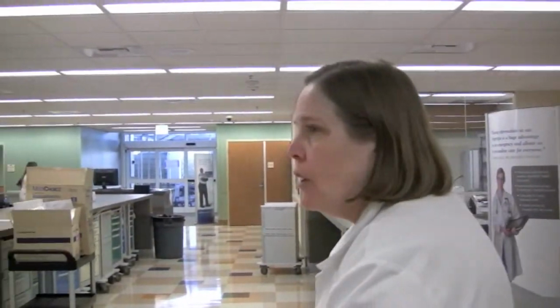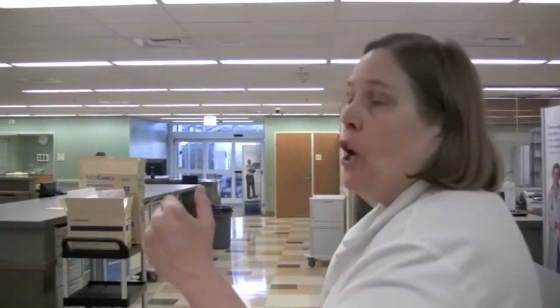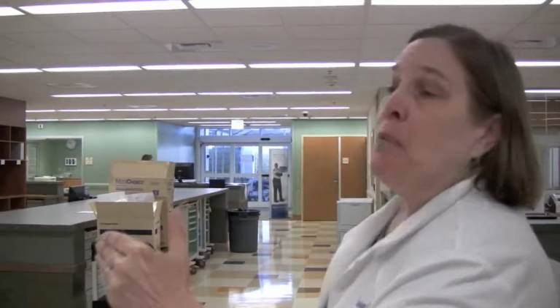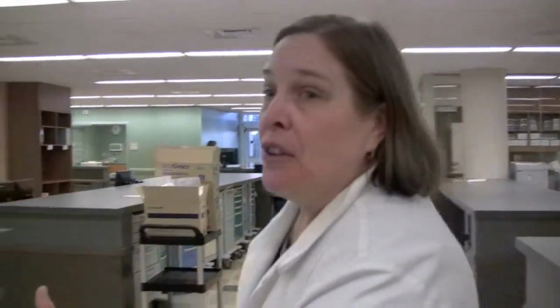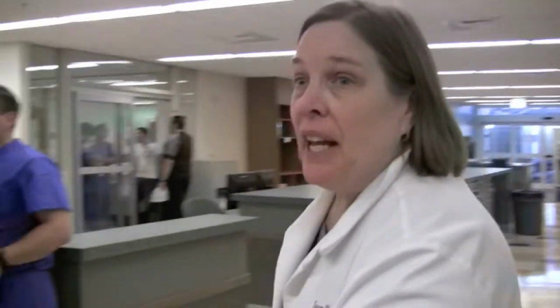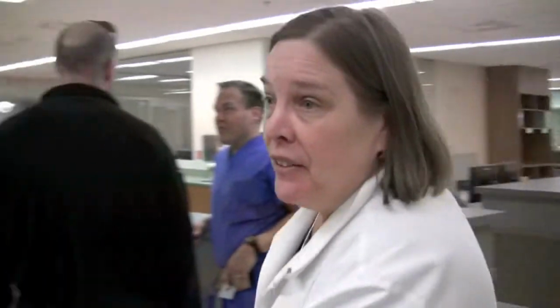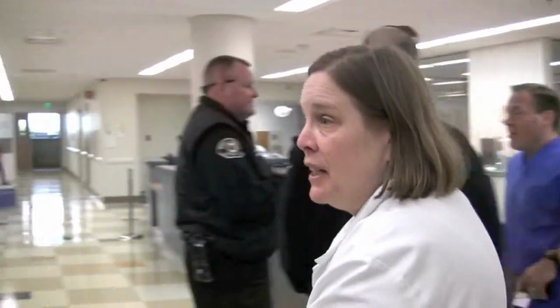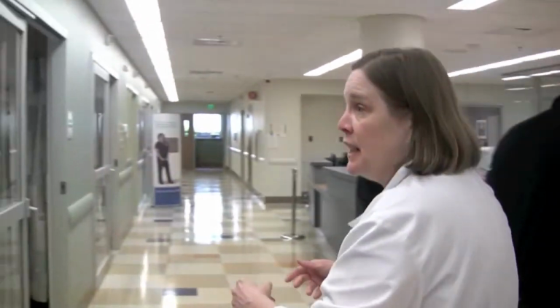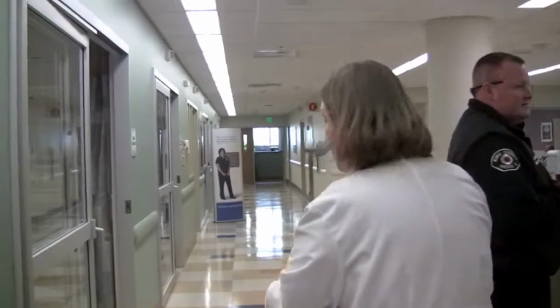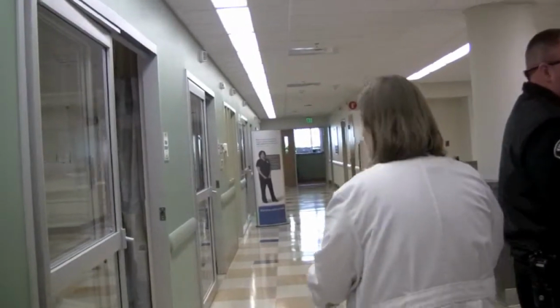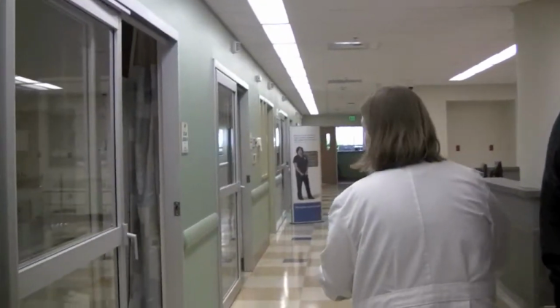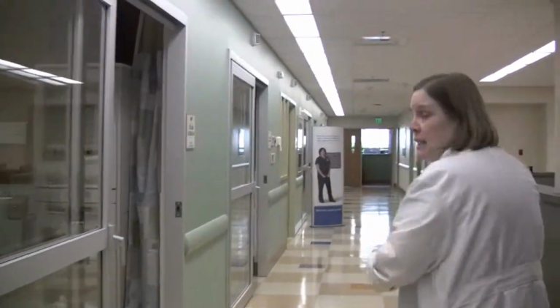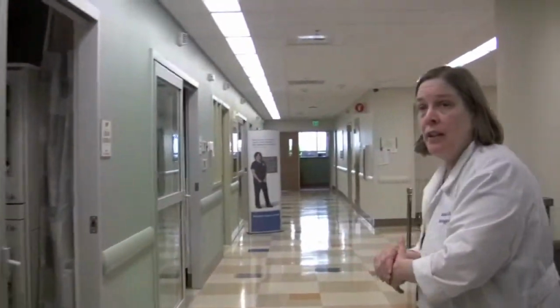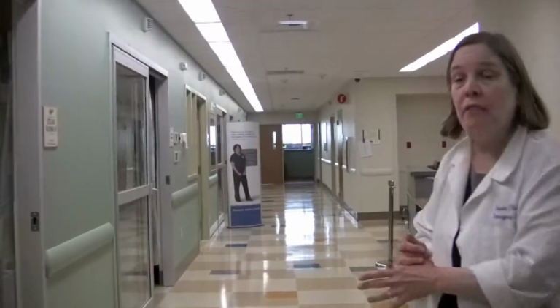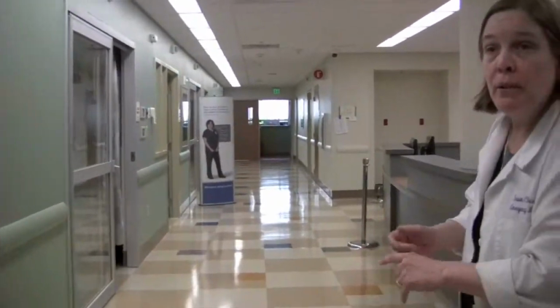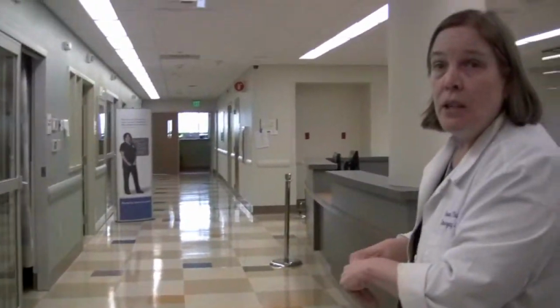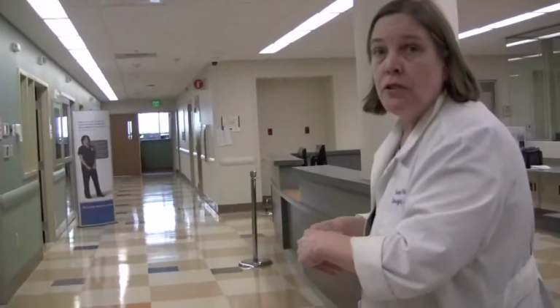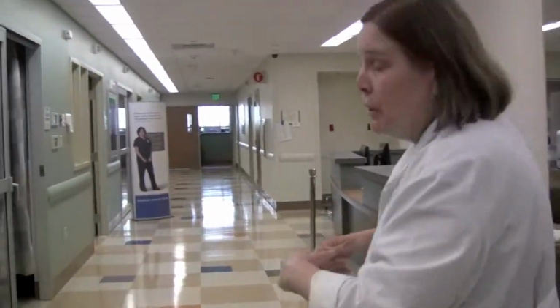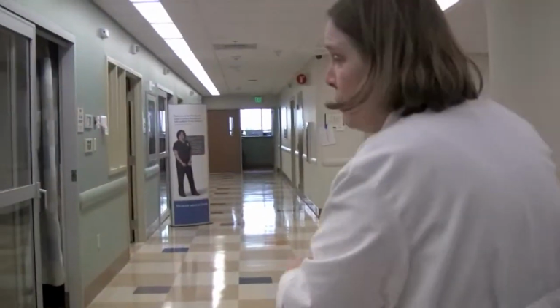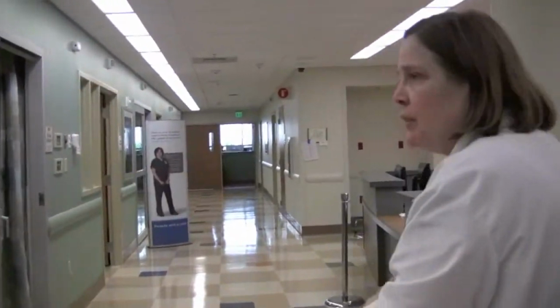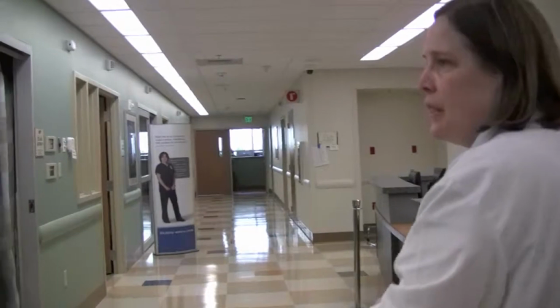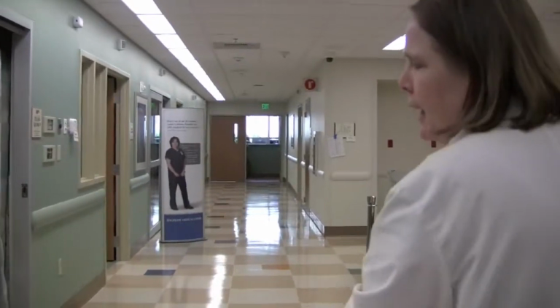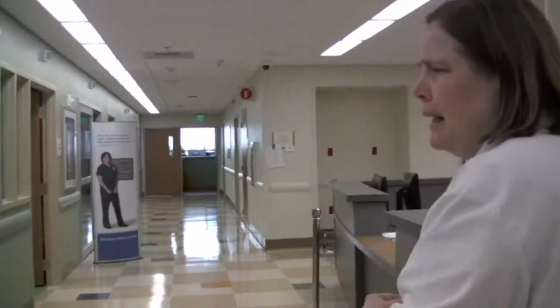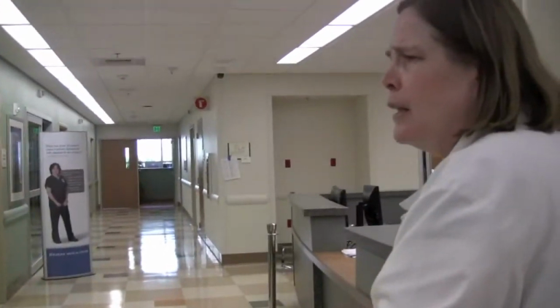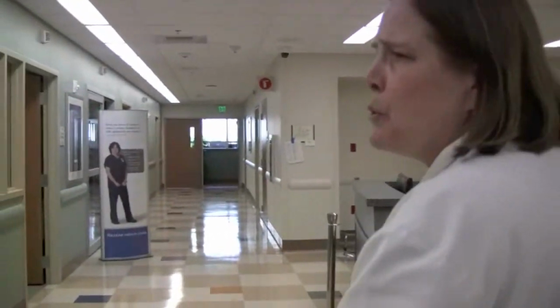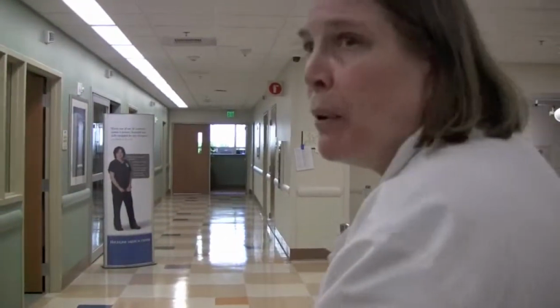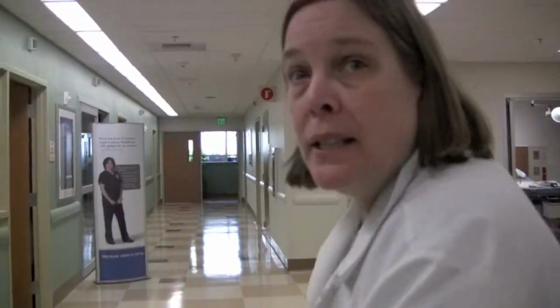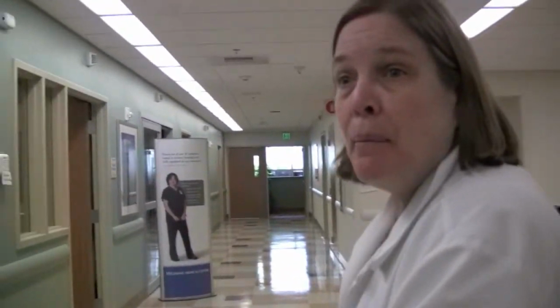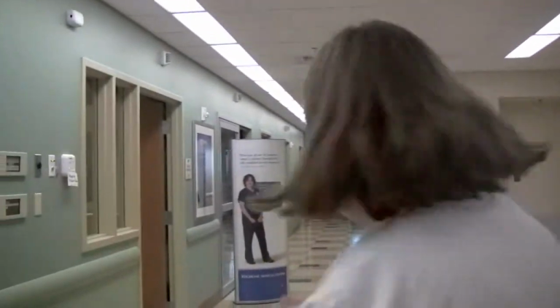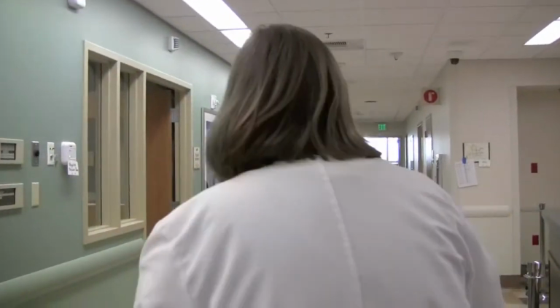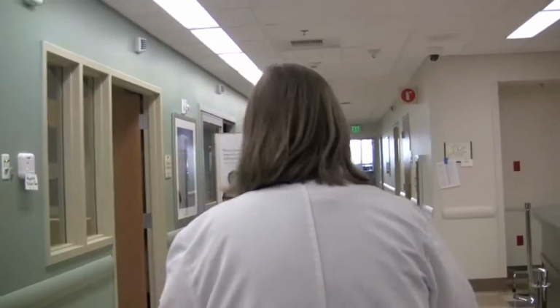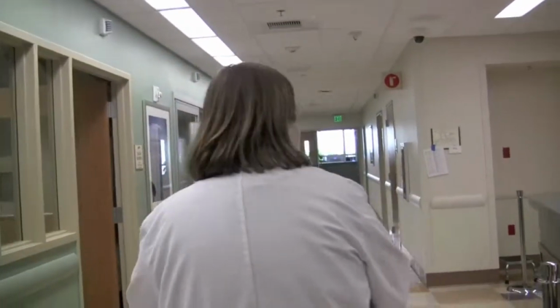Another feature they now have that wasn't in the old department is a family room — a nice private space for speaking with family members when needed.